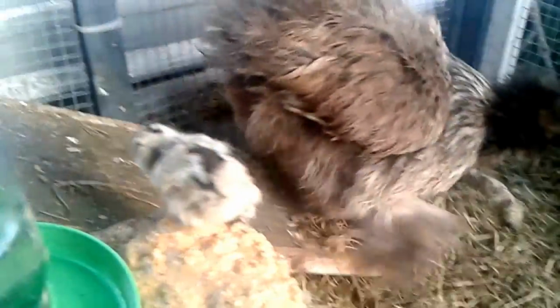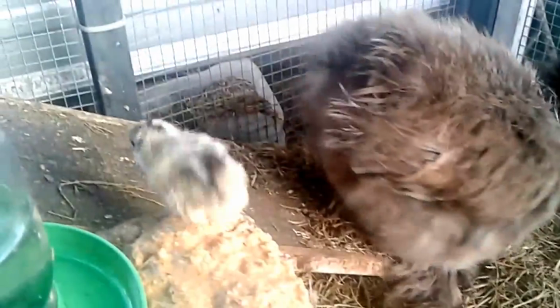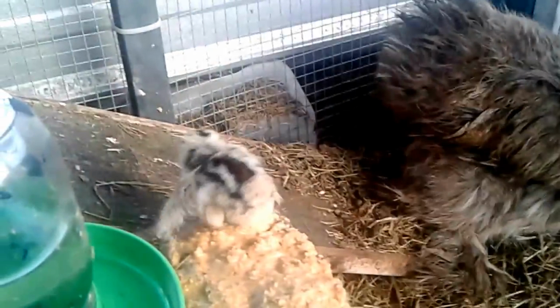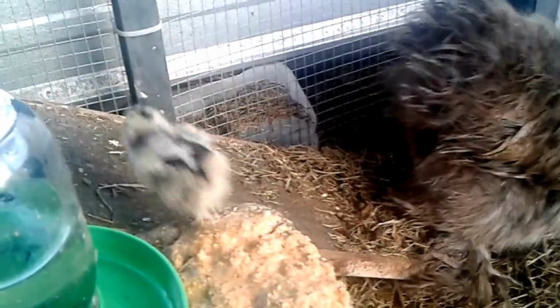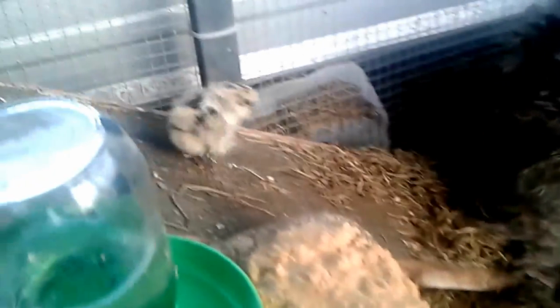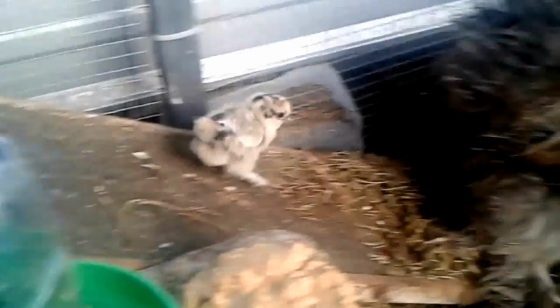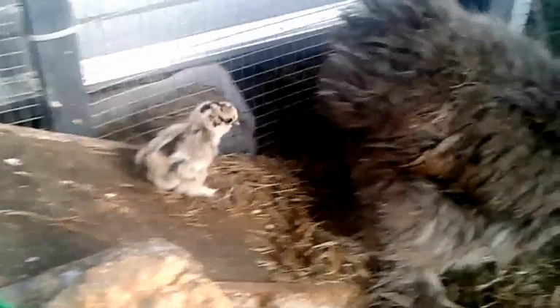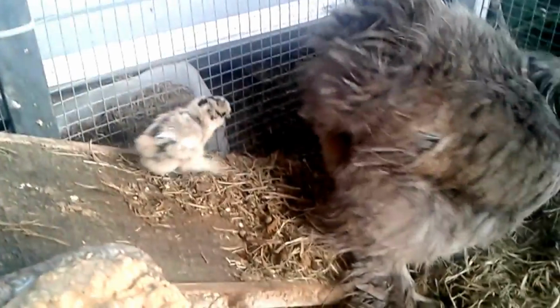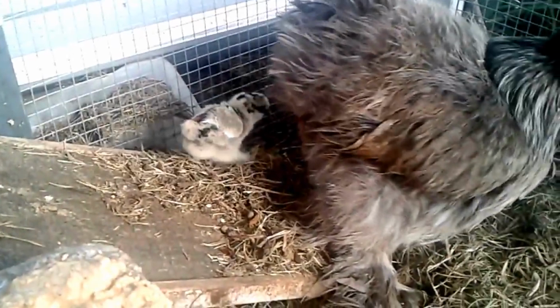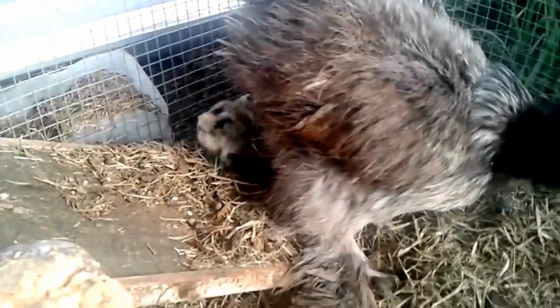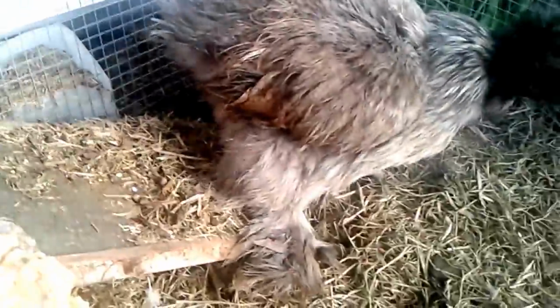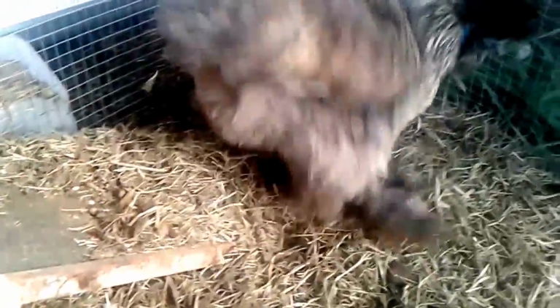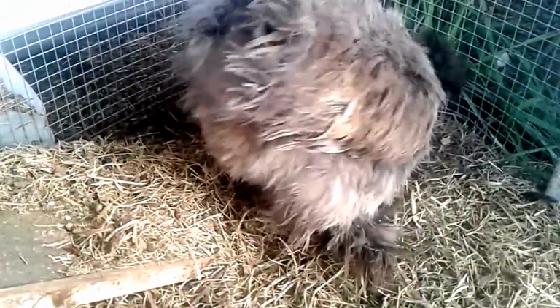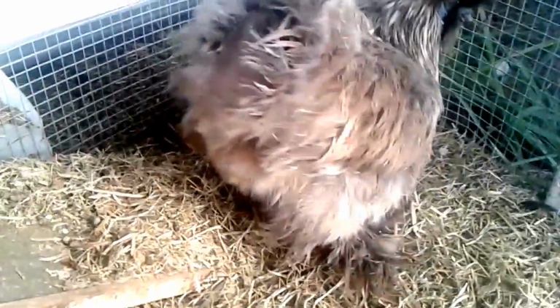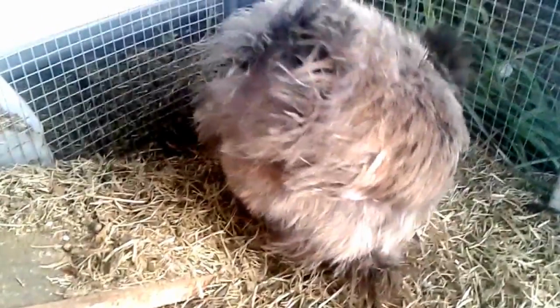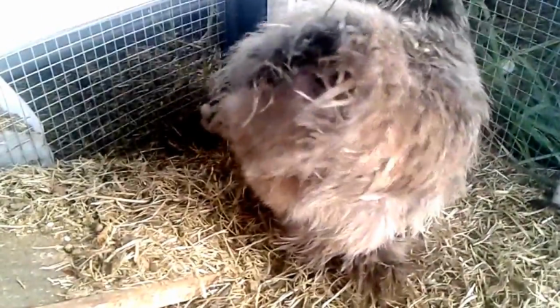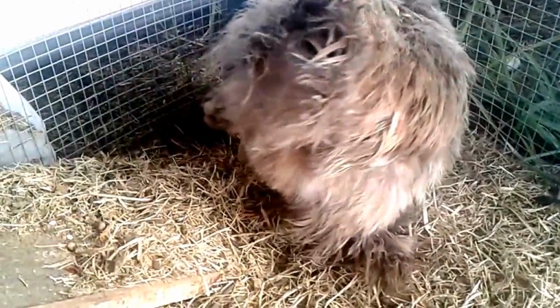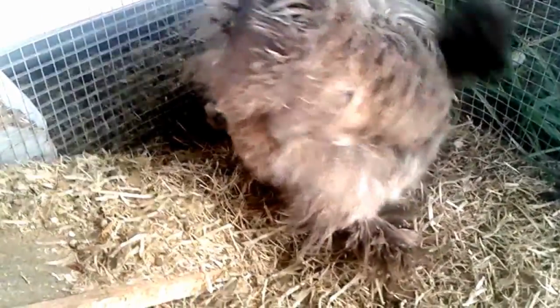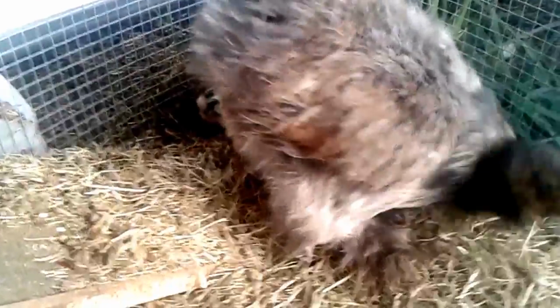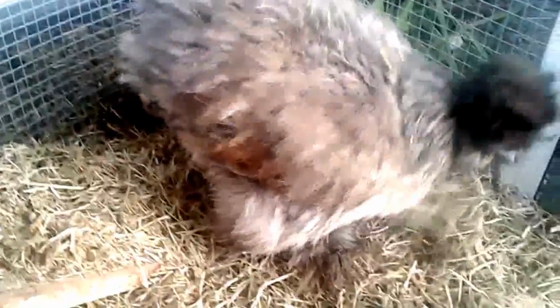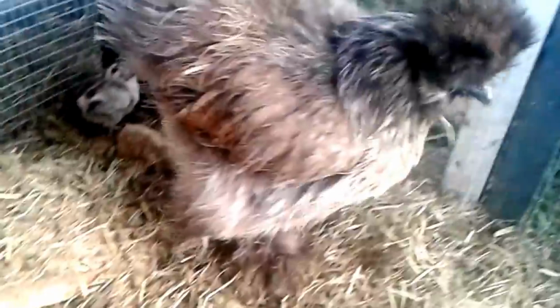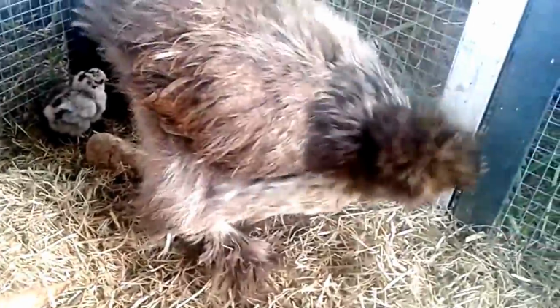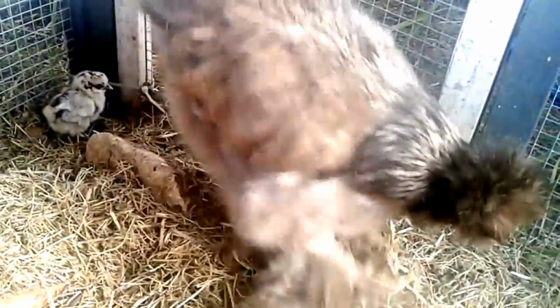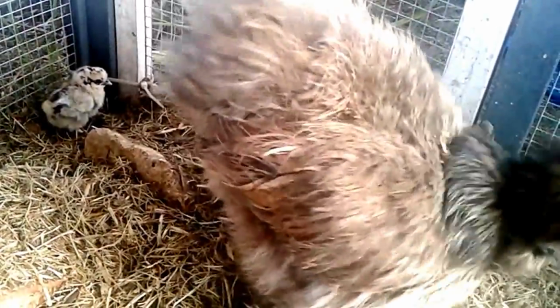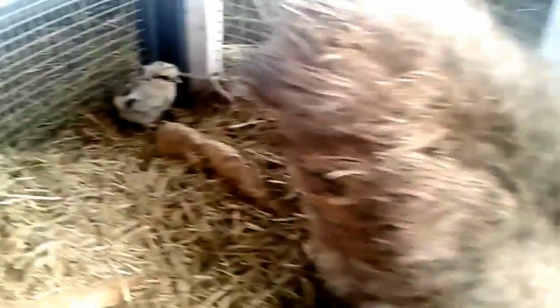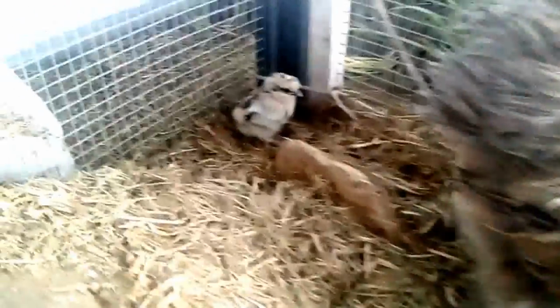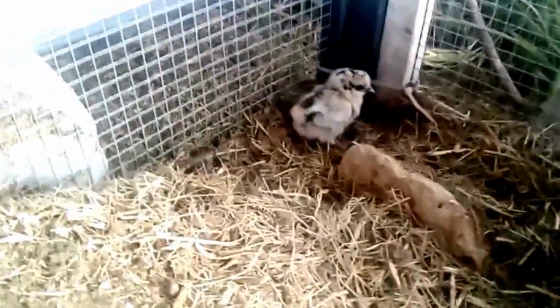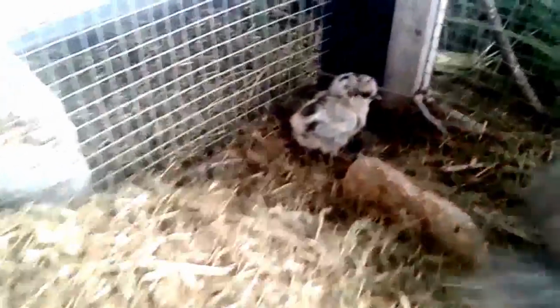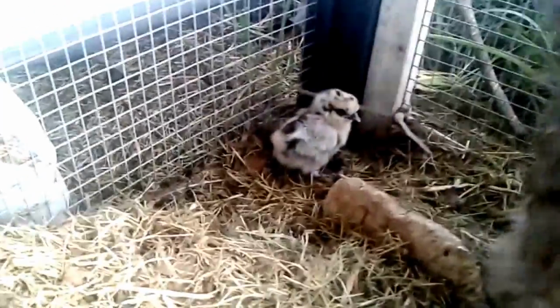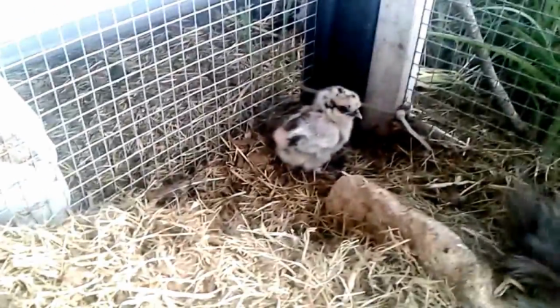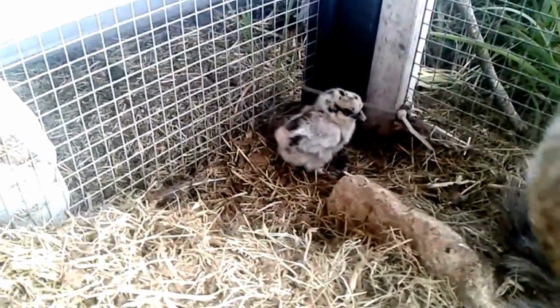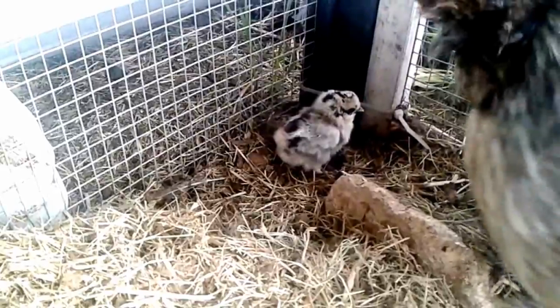I don't have a blooper to put at the end of the video, so today I thought I would bring you some little baby chick cuteness instead. This is a silver partridge silky and her little baby partridge silky chick.